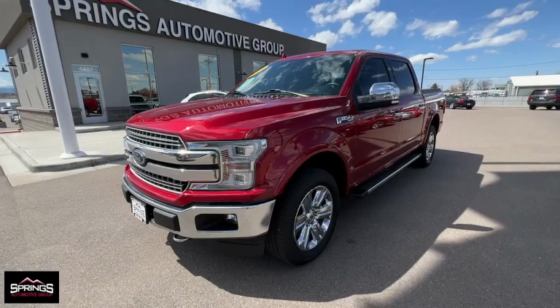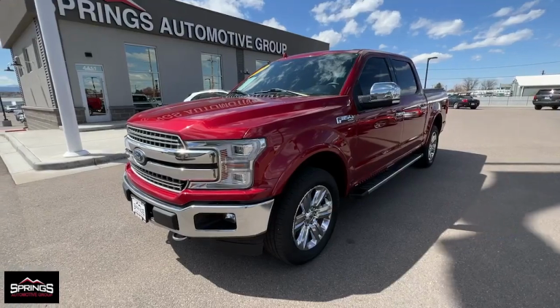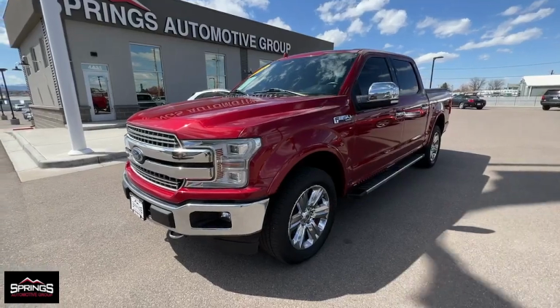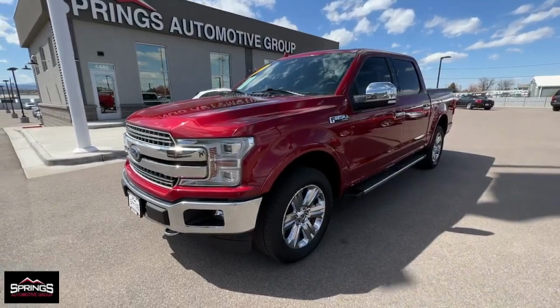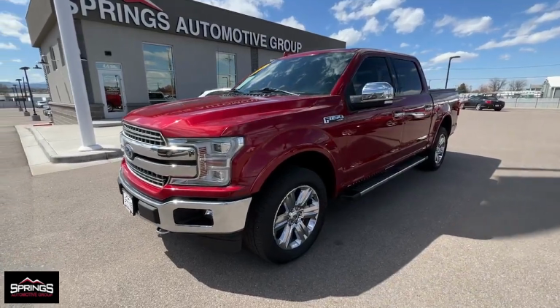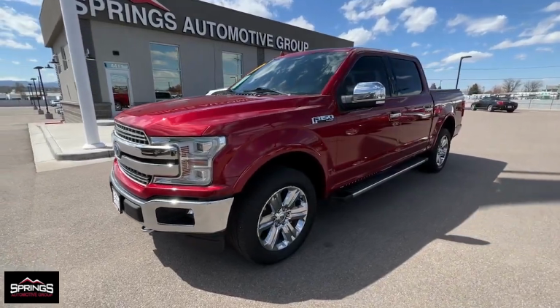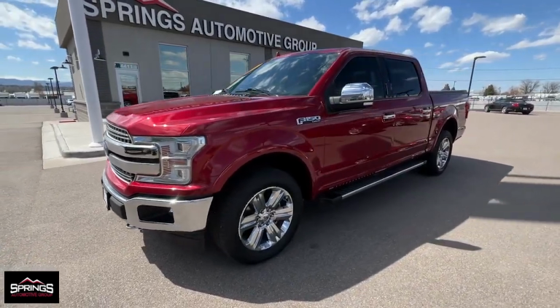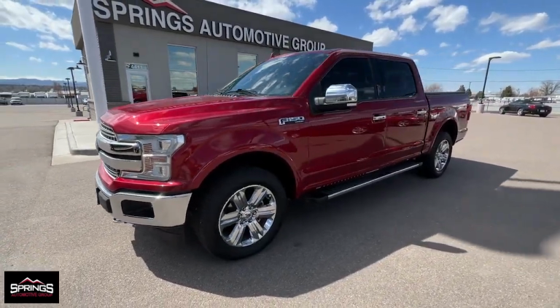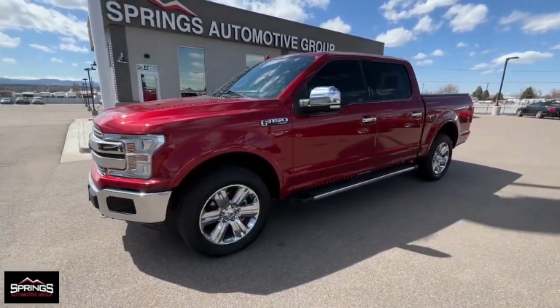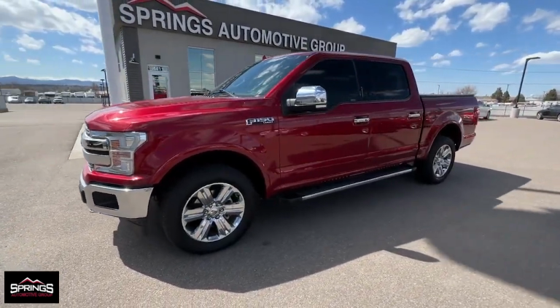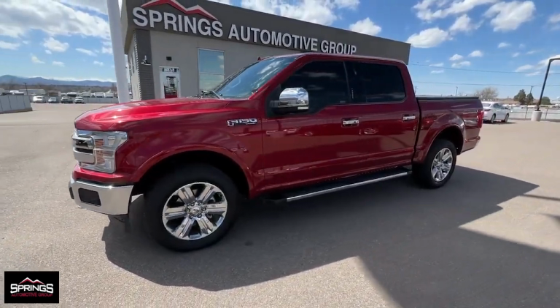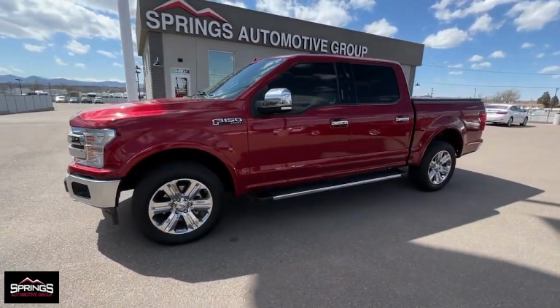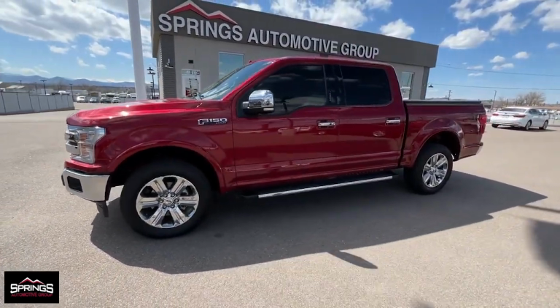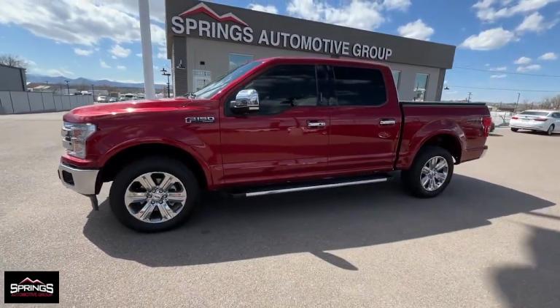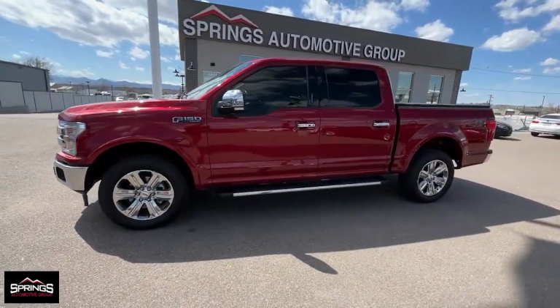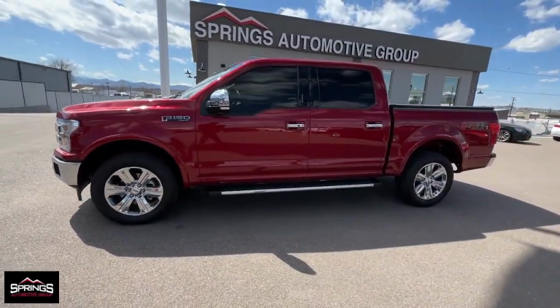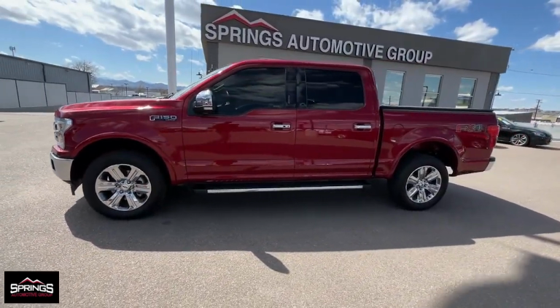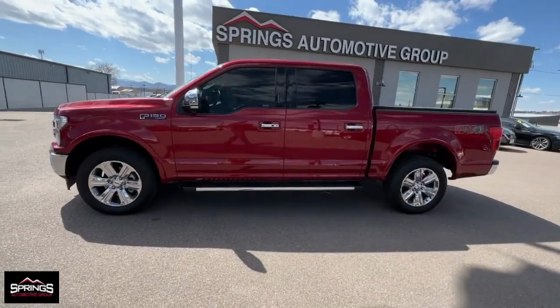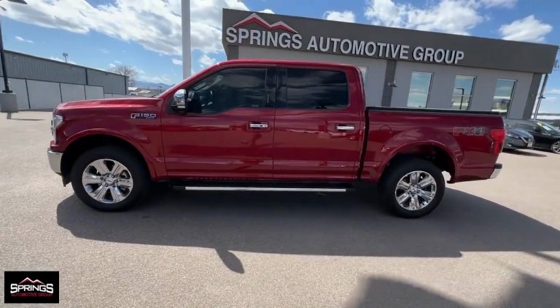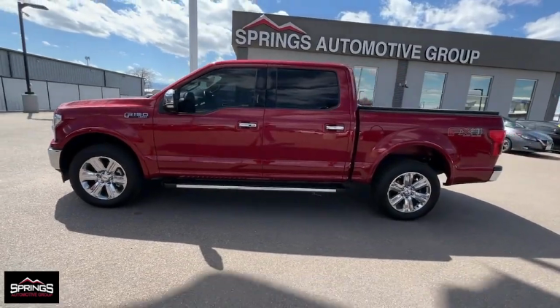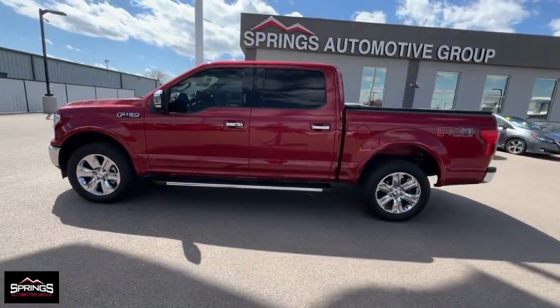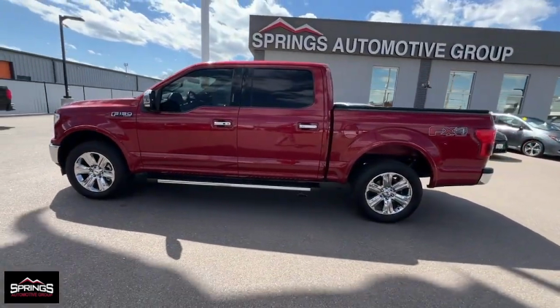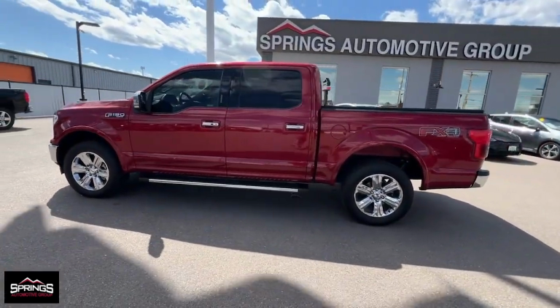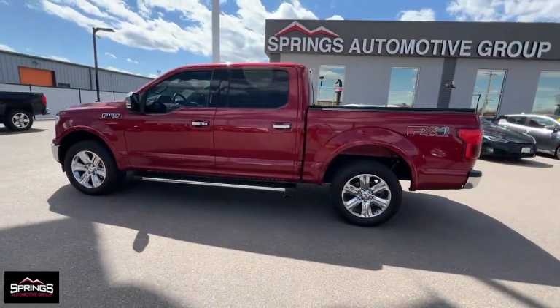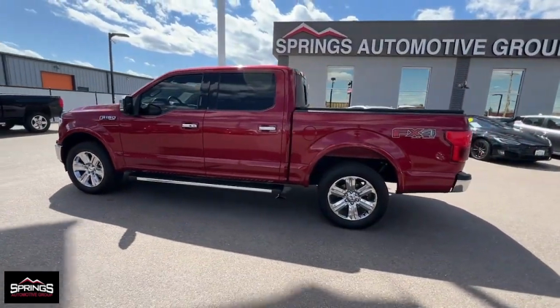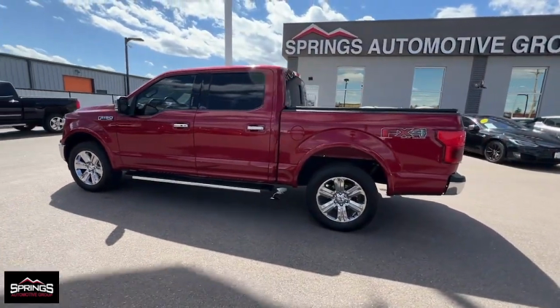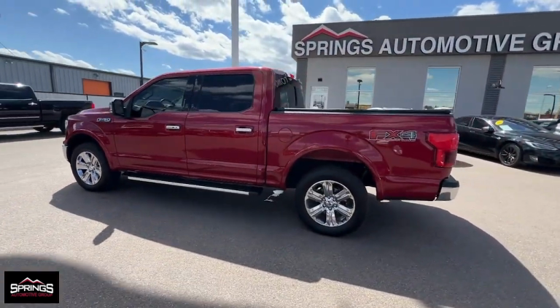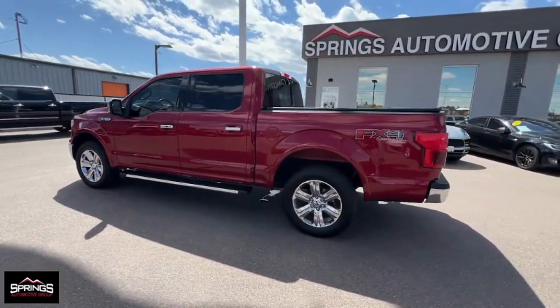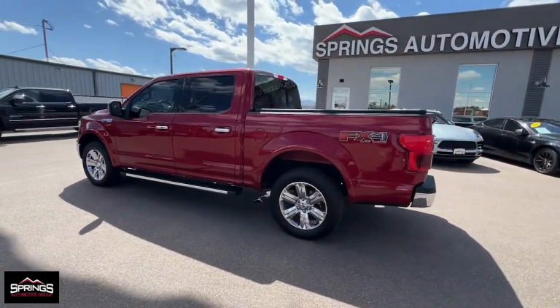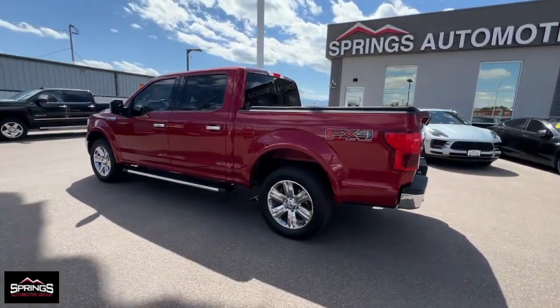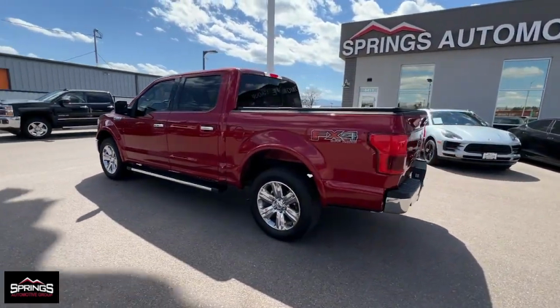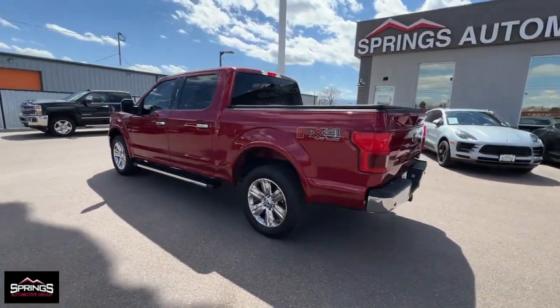Go home happy with the 2018 Ford F-150. With less than 90,000 miles on the odometer, this vehicle stands out from the rest.